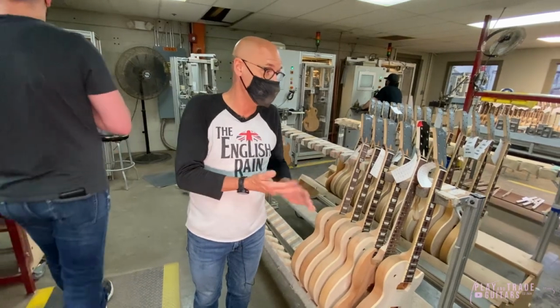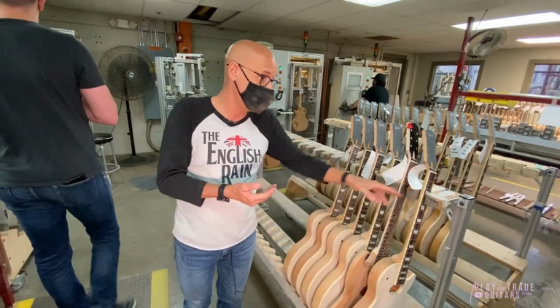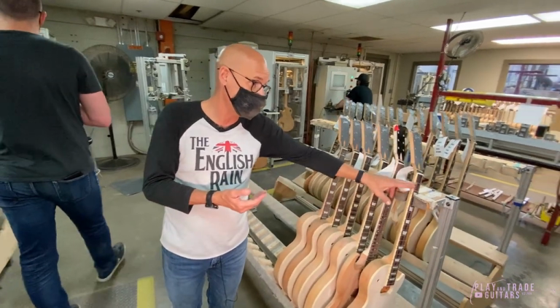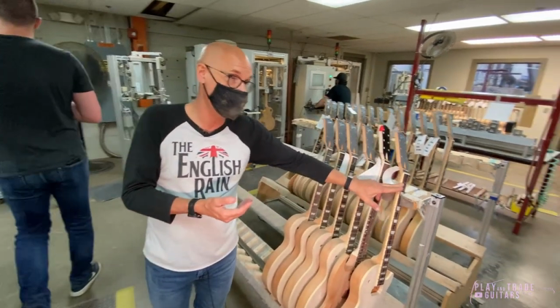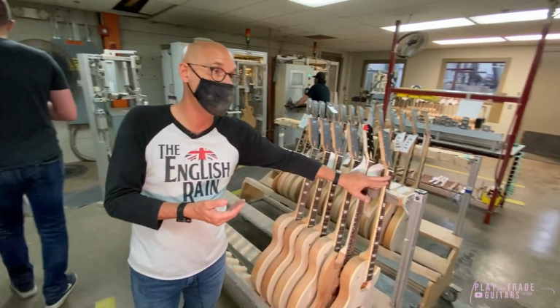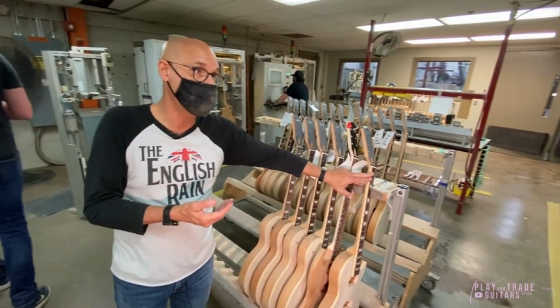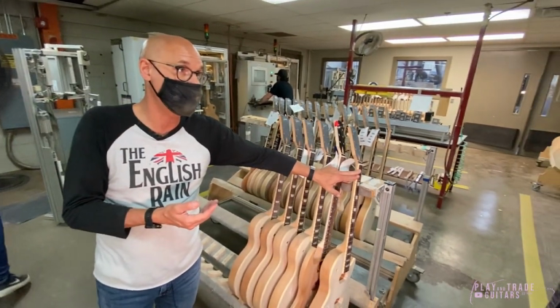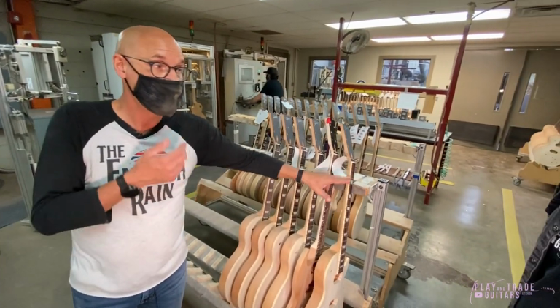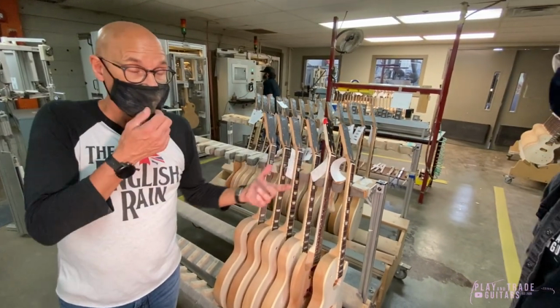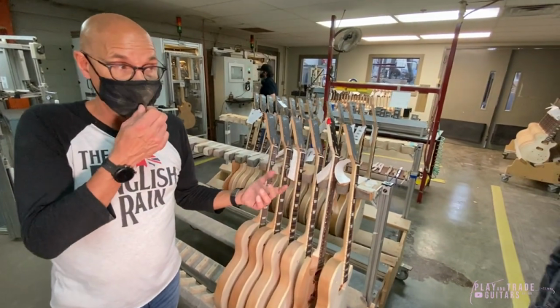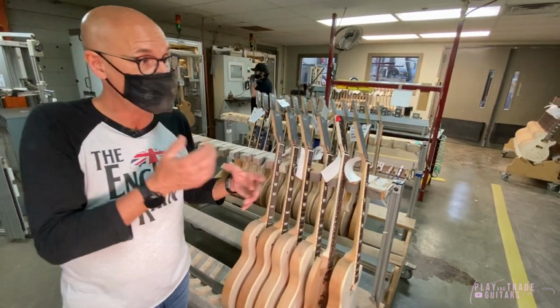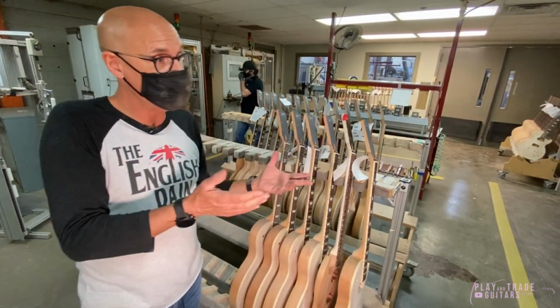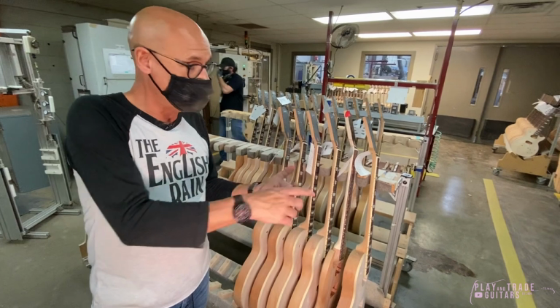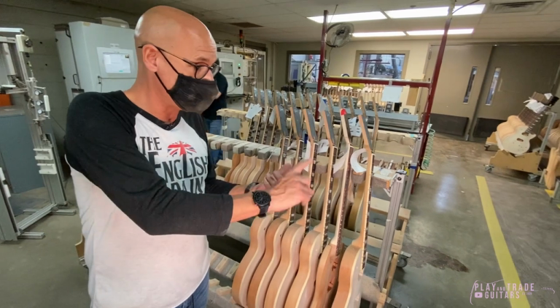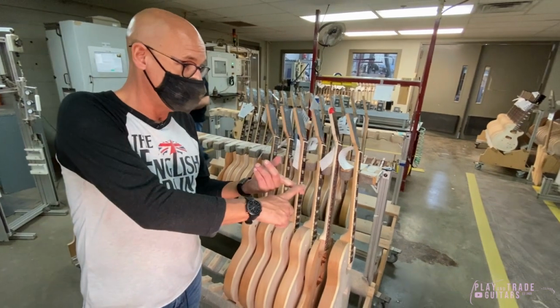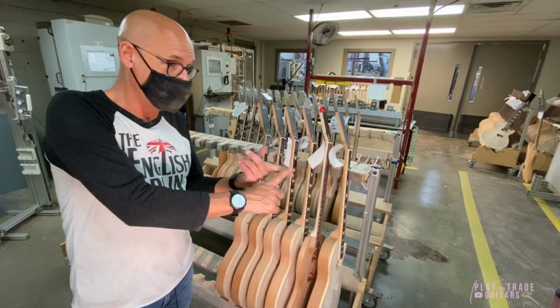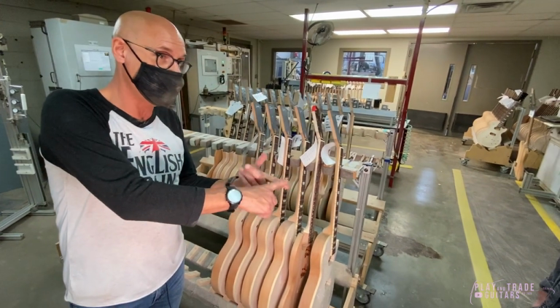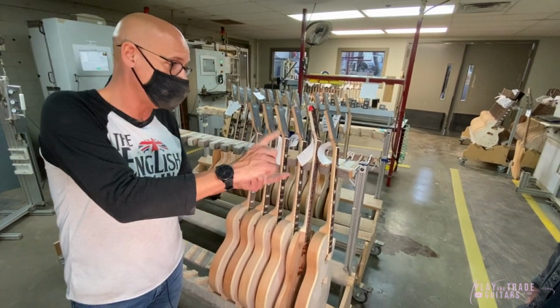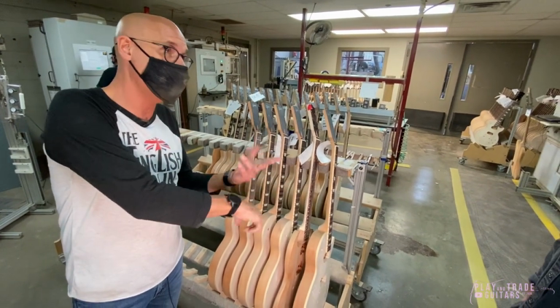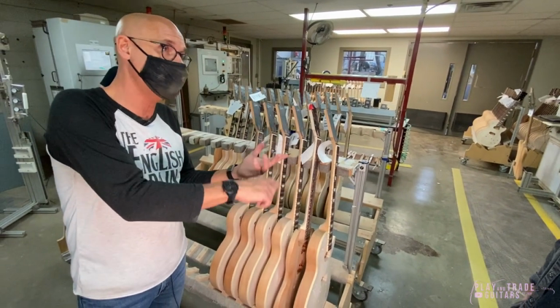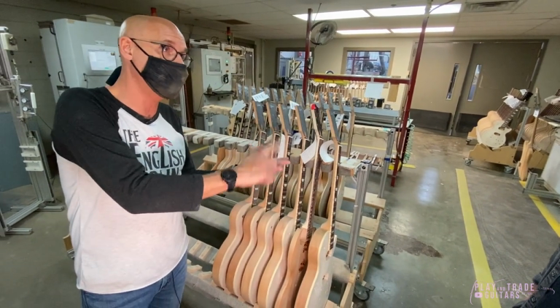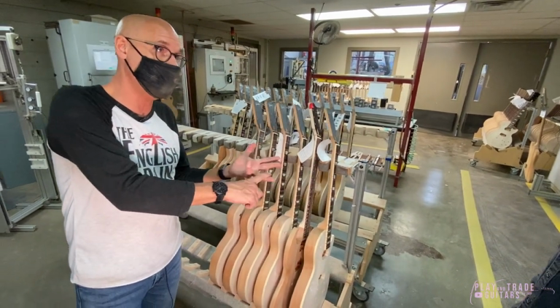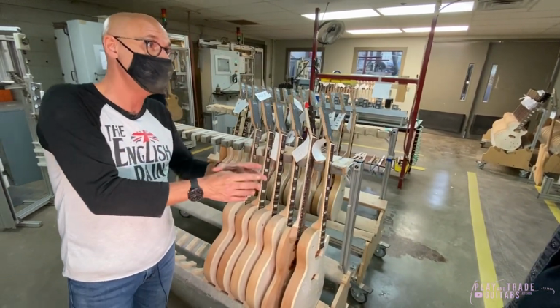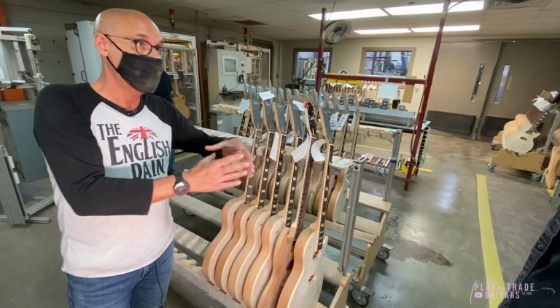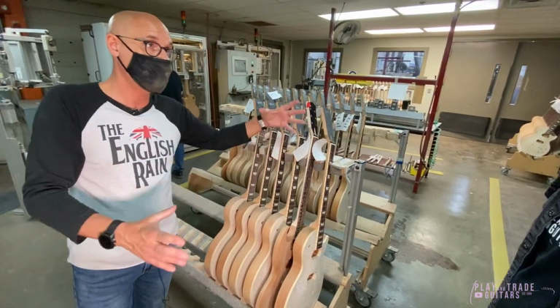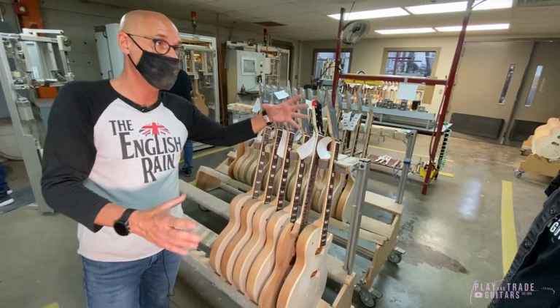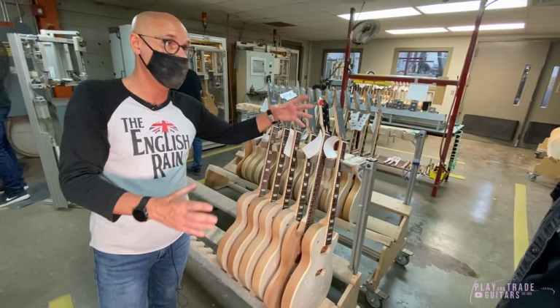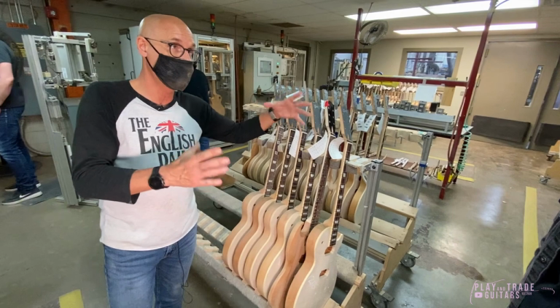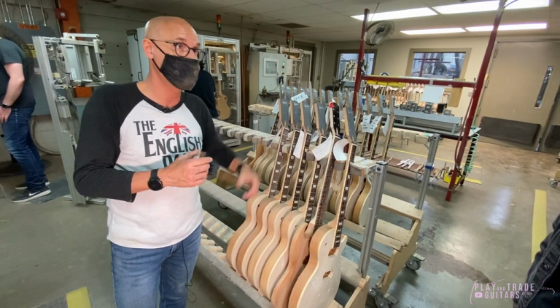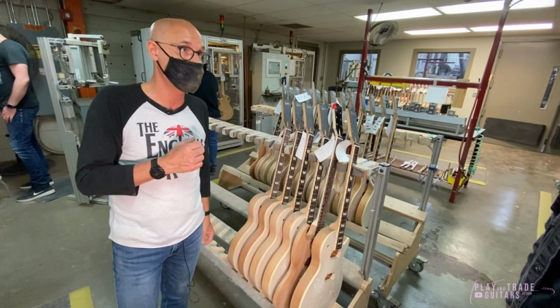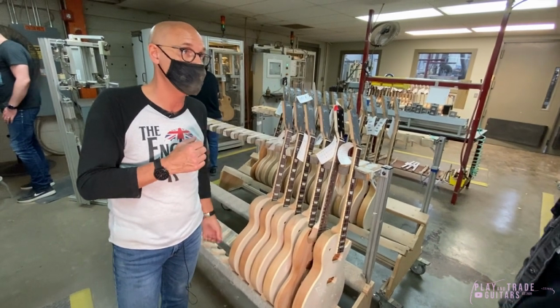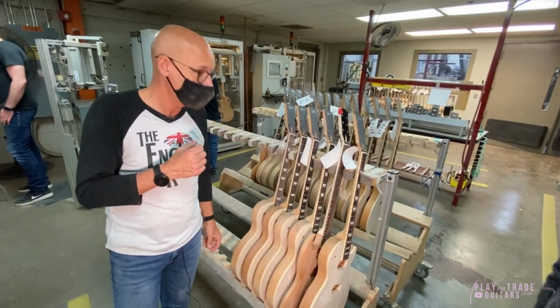The average cycle time is only eight minutes. Every Gibson — whether it's Gibson USA, Custom Shop, or Montana — all Gibson guitars go through the PLEC machine. Every single one of them.